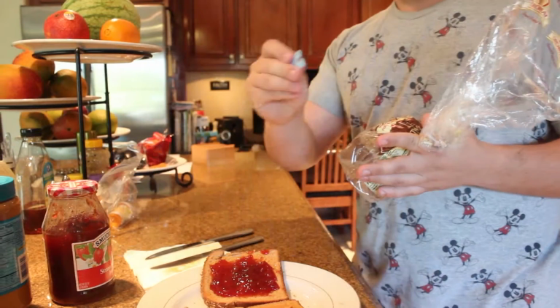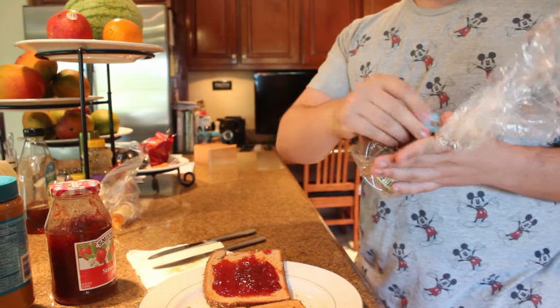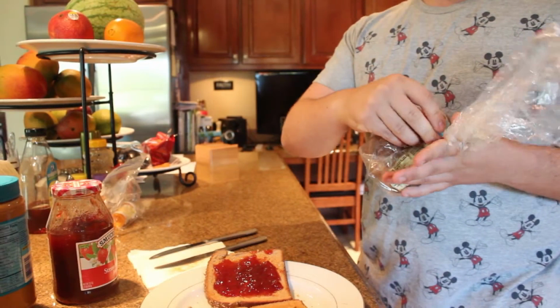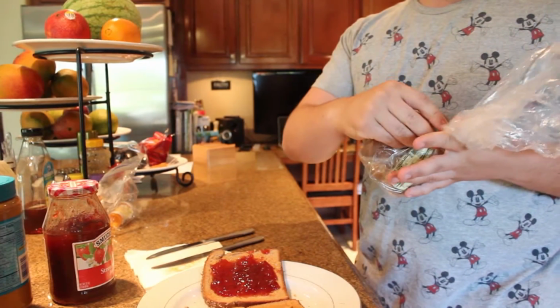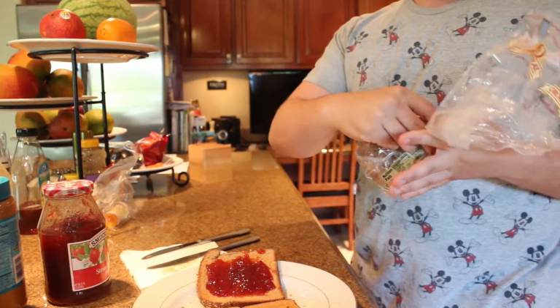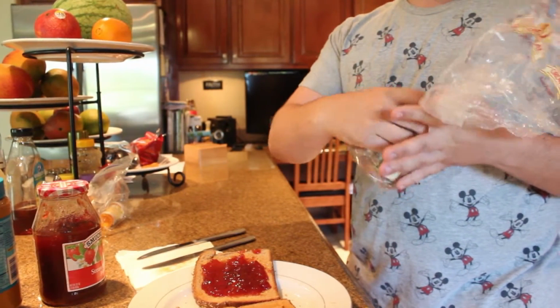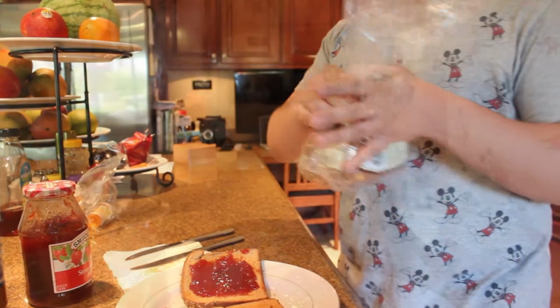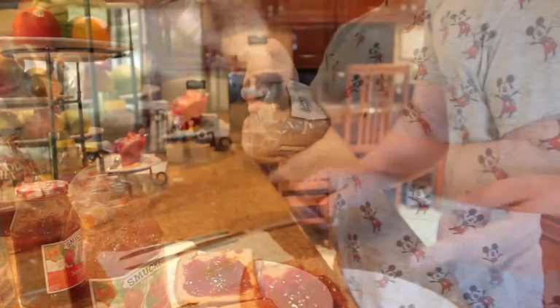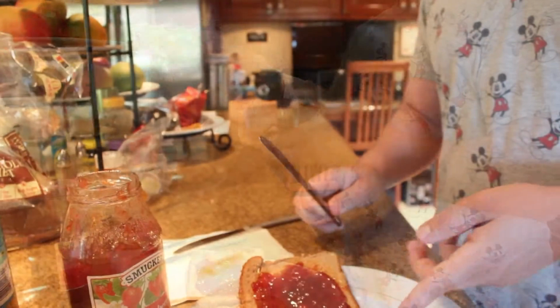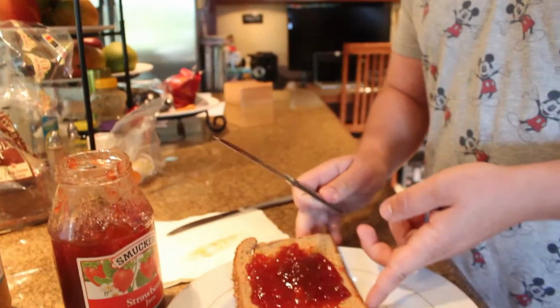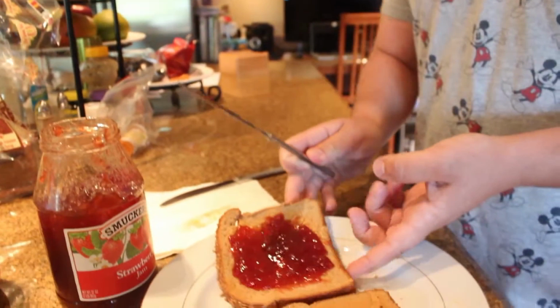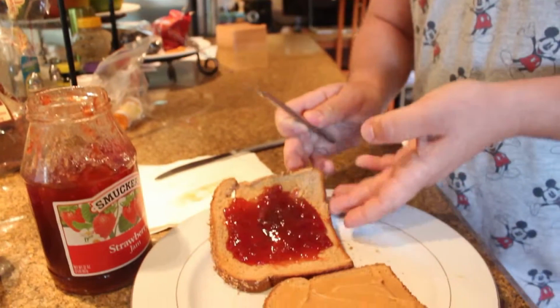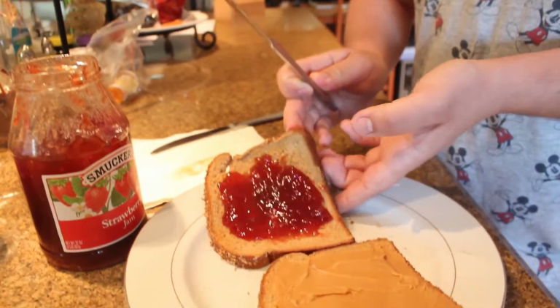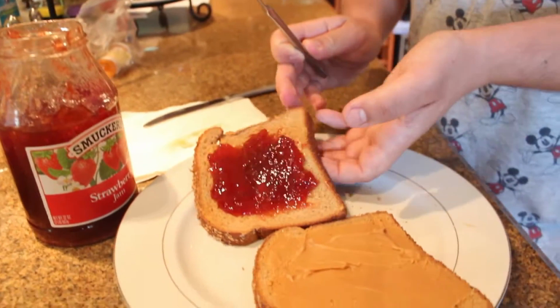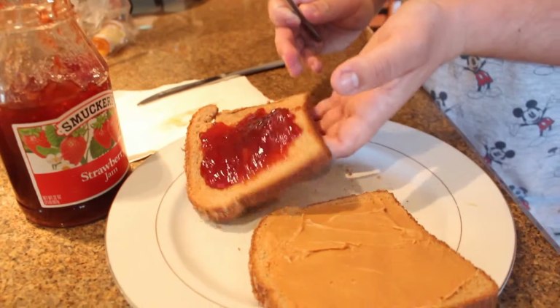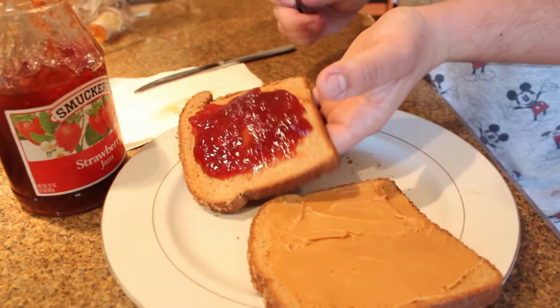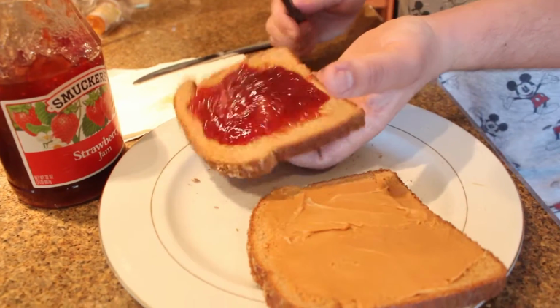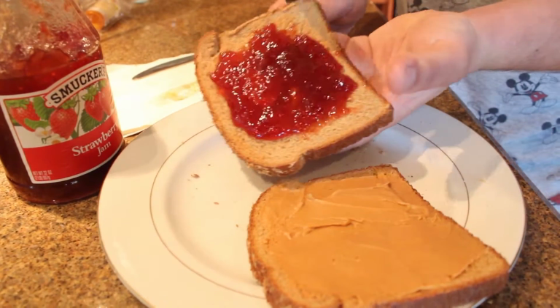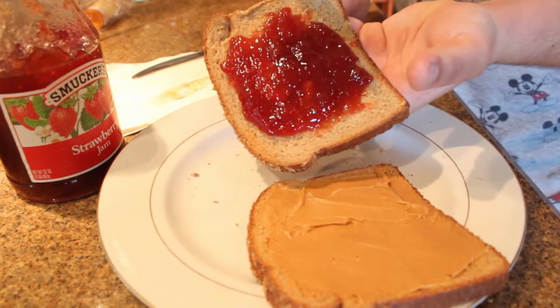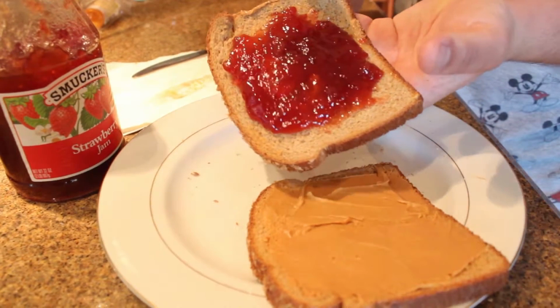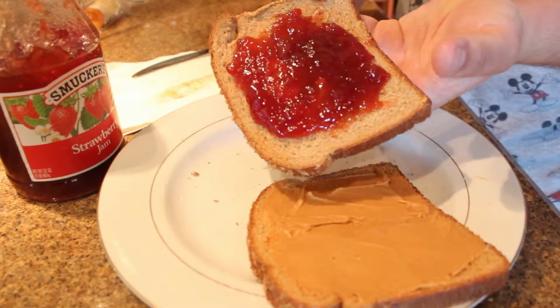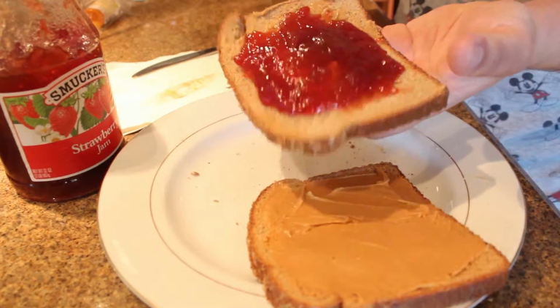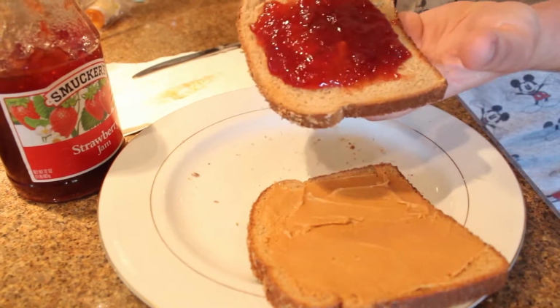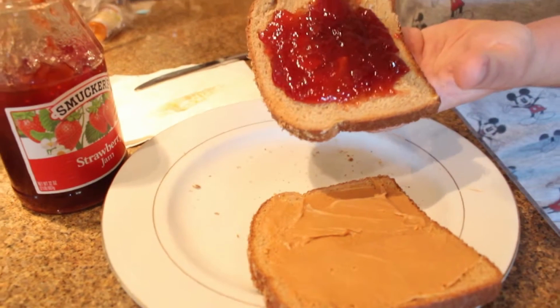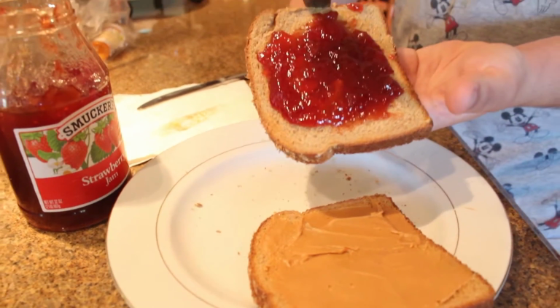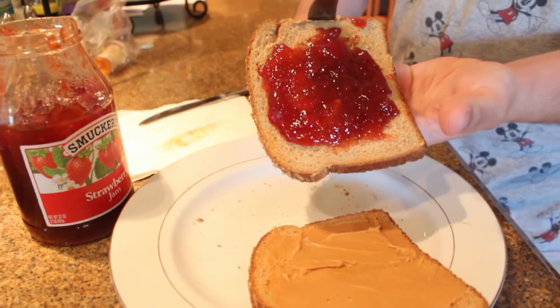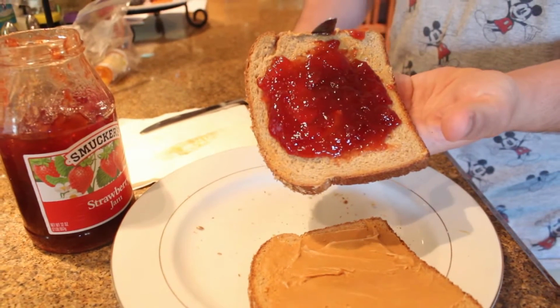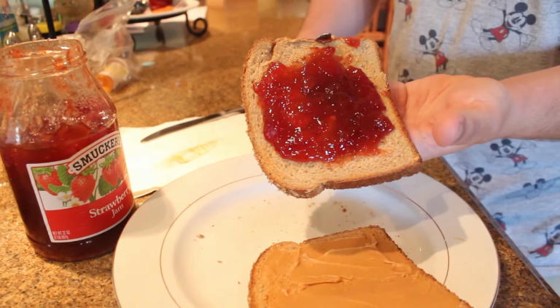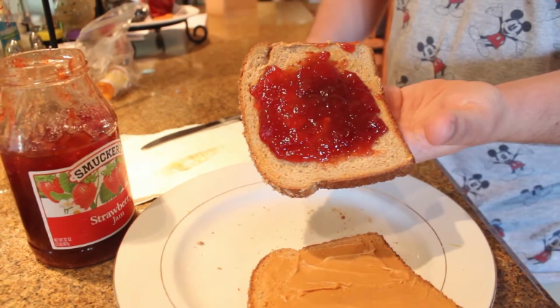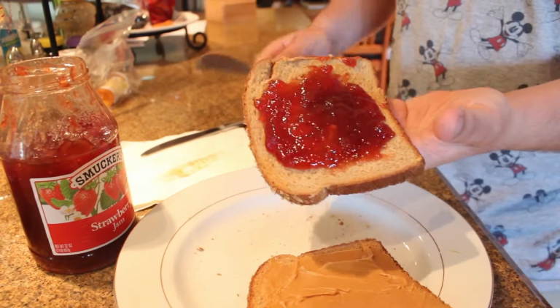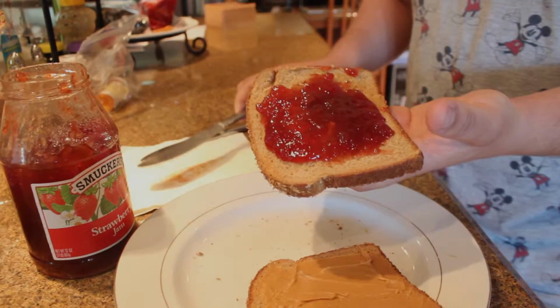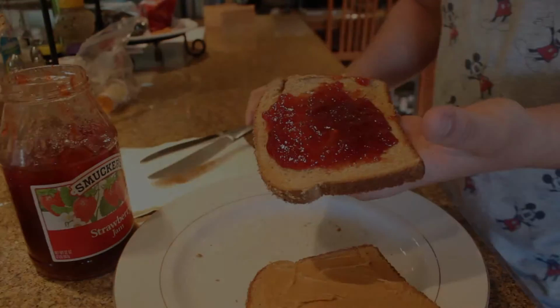The sixth step is how to clean up your workspace. One very important part of this step is to make sure that you get all the jelly off of the knife so you can enjoy every last drop. Remember, this step is how to clean up your workspace.